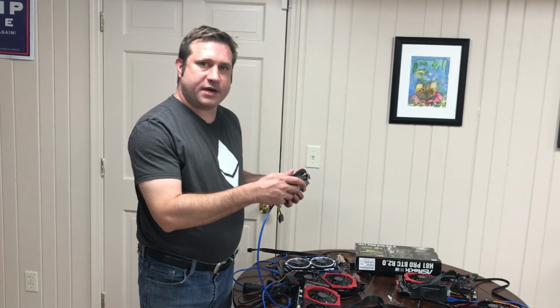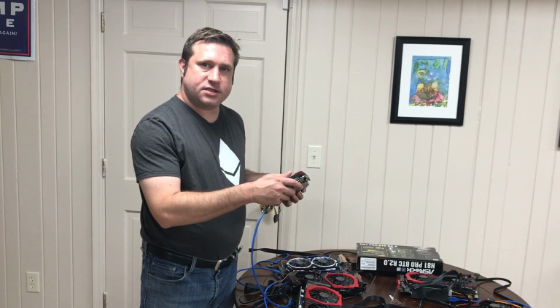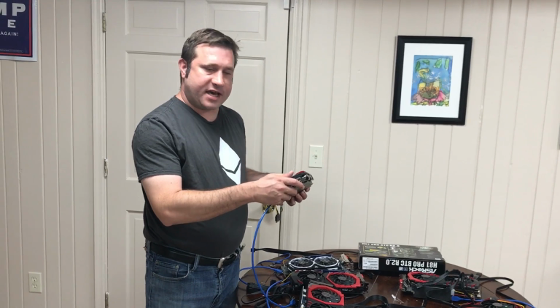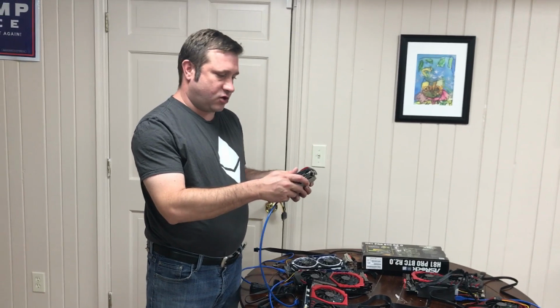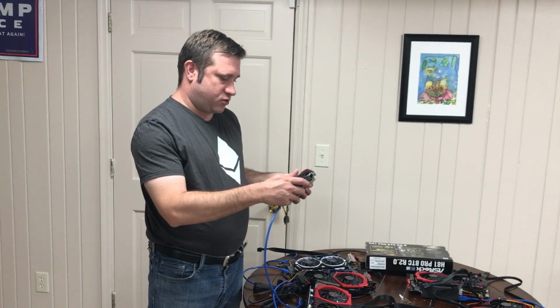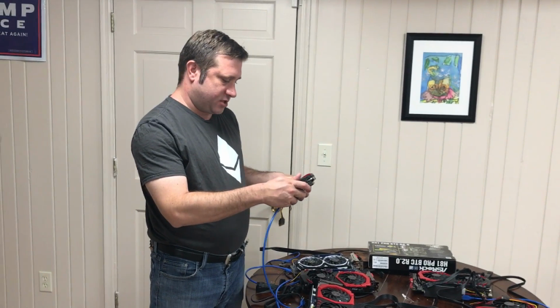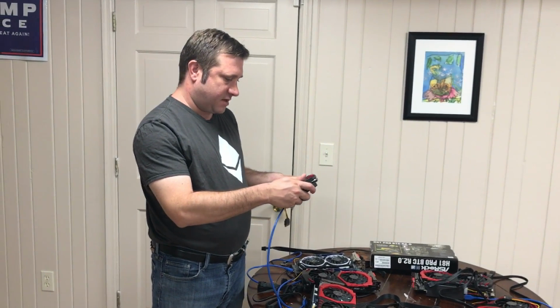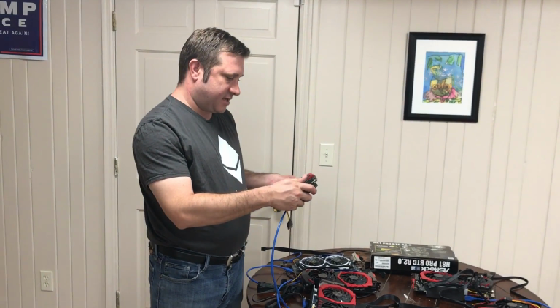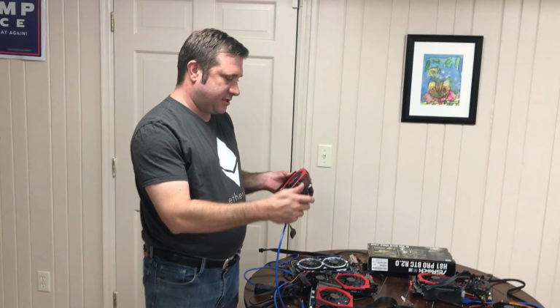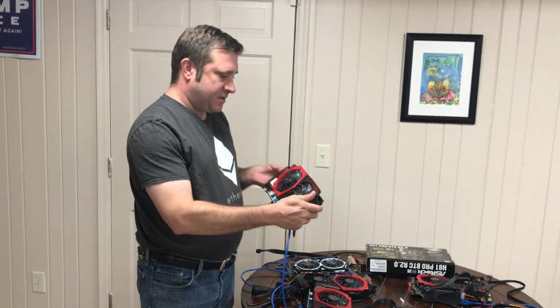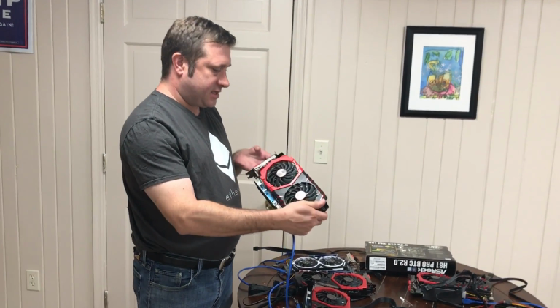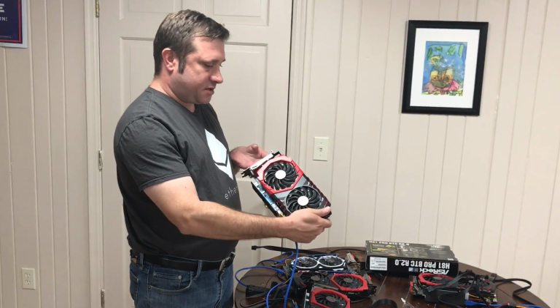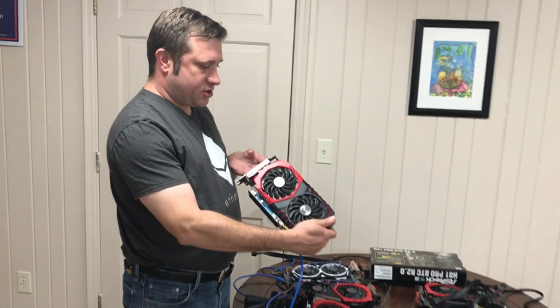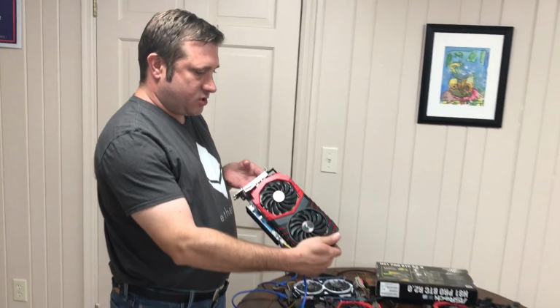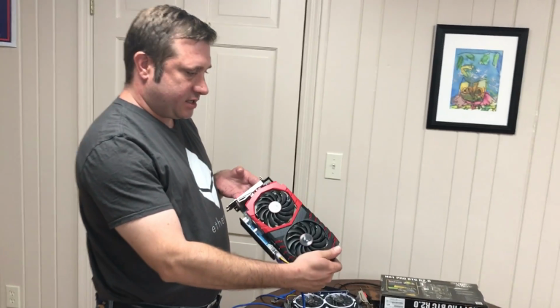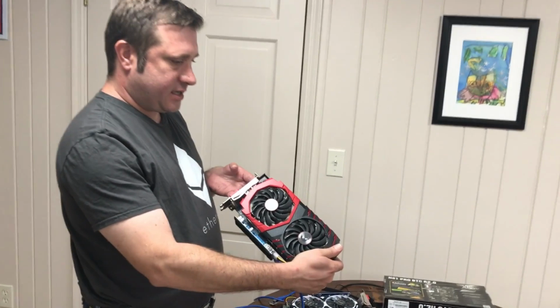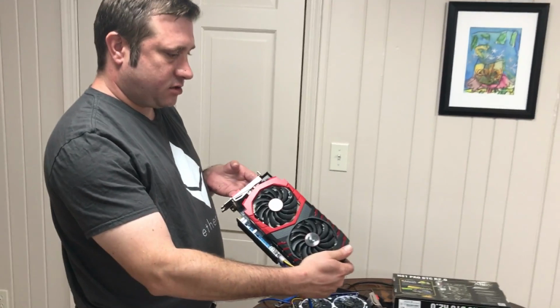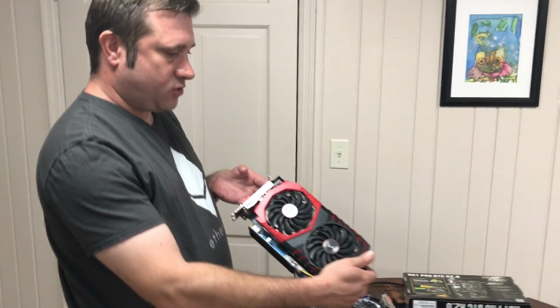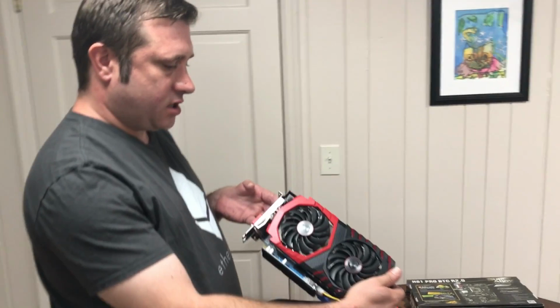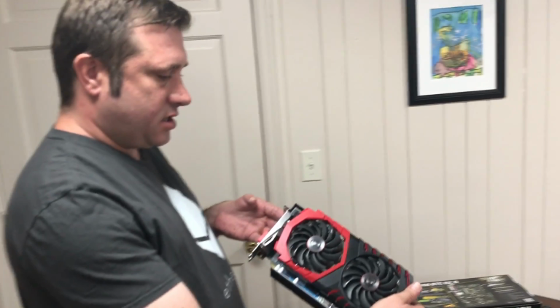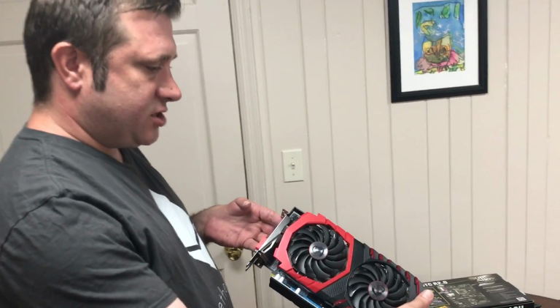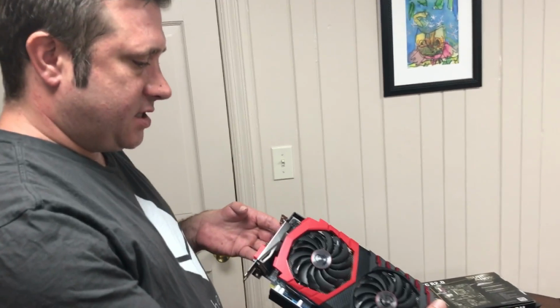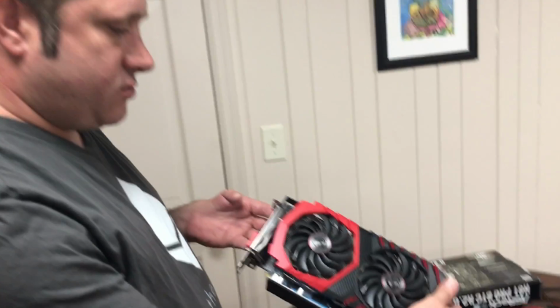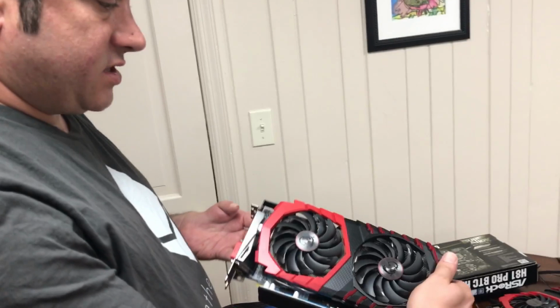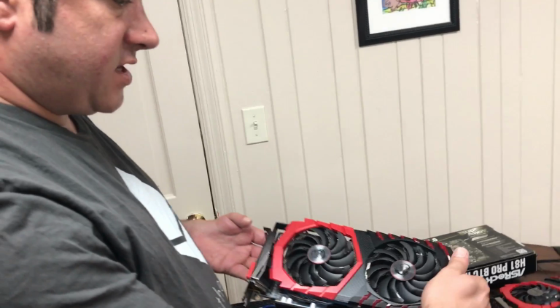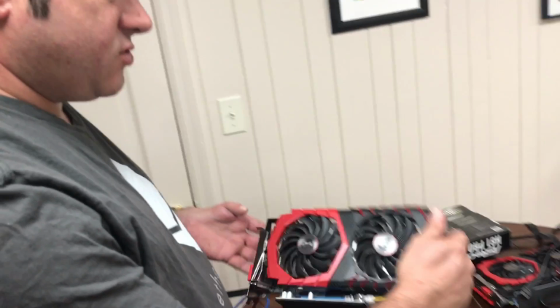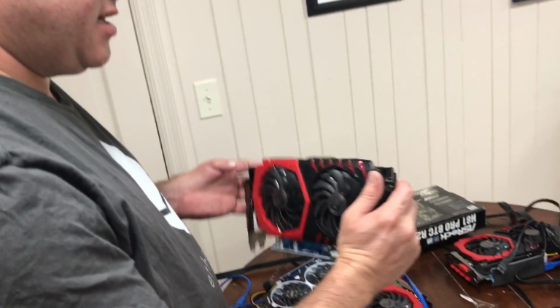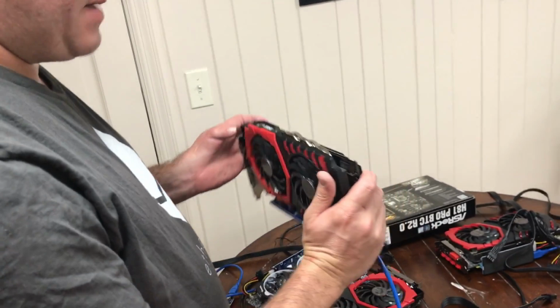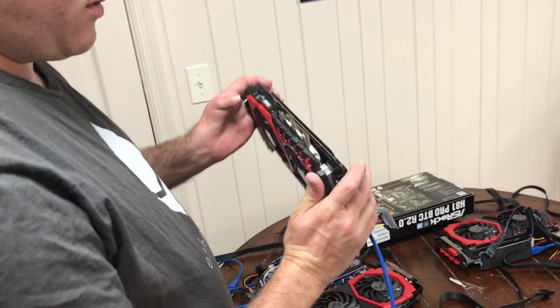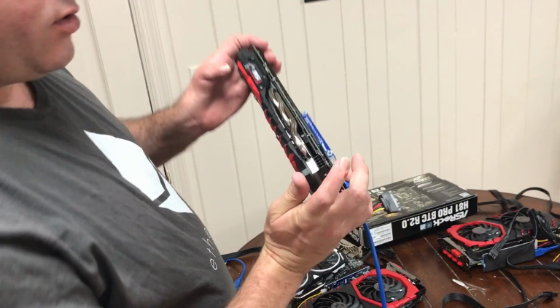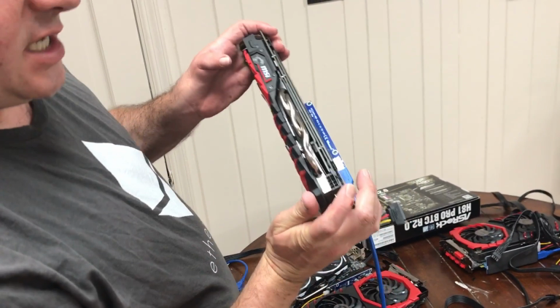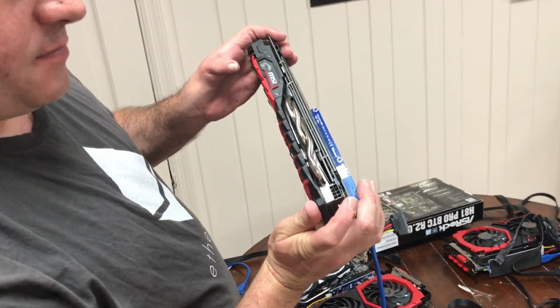Welcome back to At Home Crypto. I'm Alan. Today I'm going to be showing you how to connect all of your GPUs with the riser and the power on top.